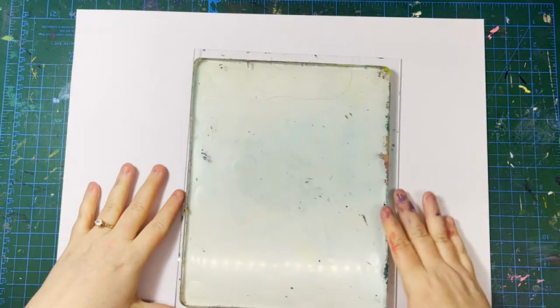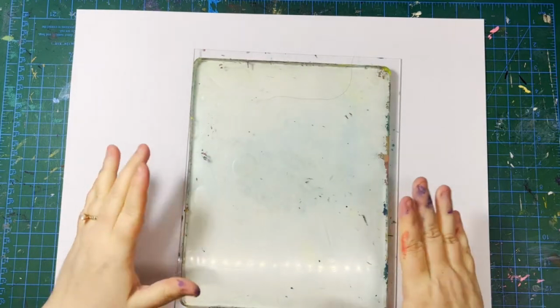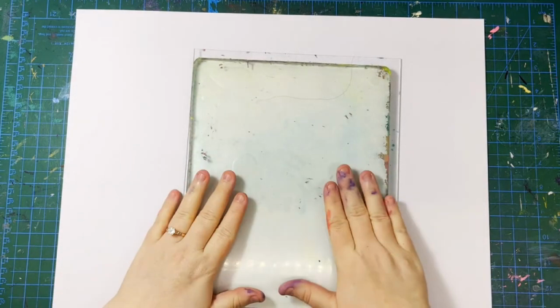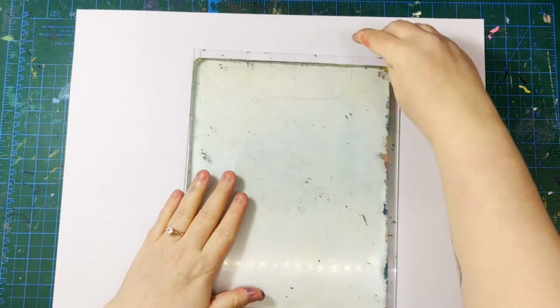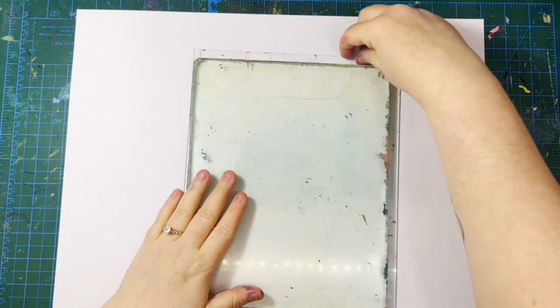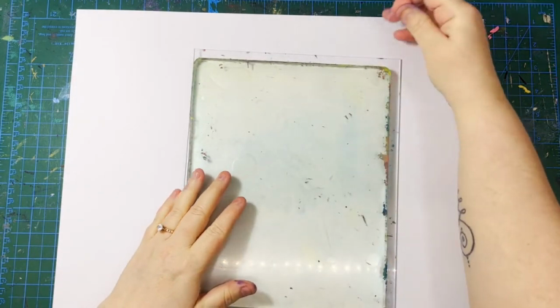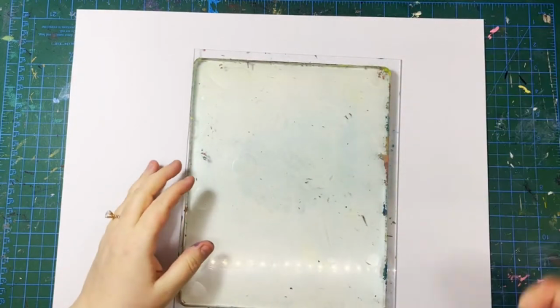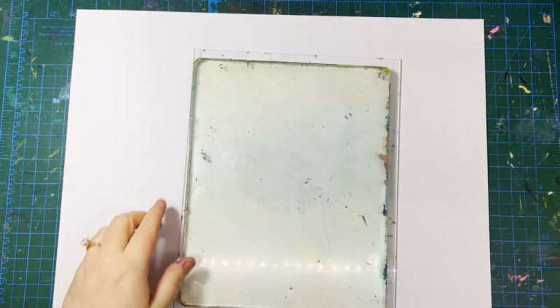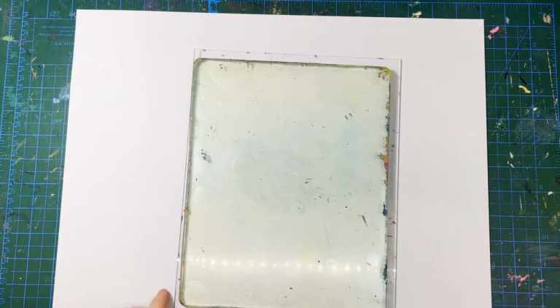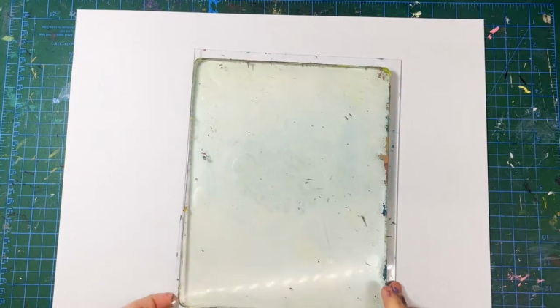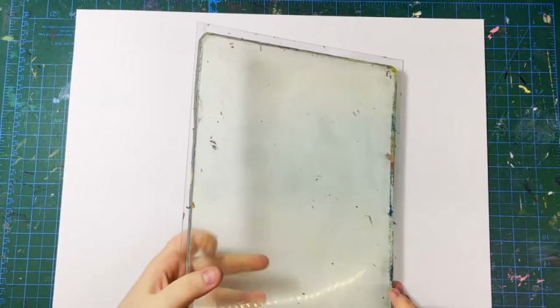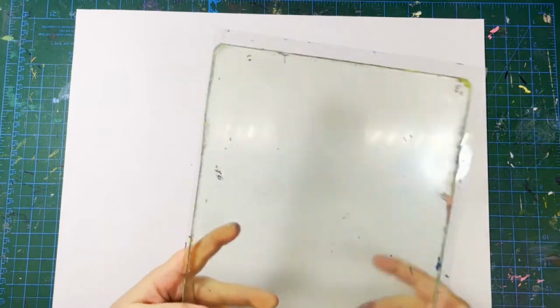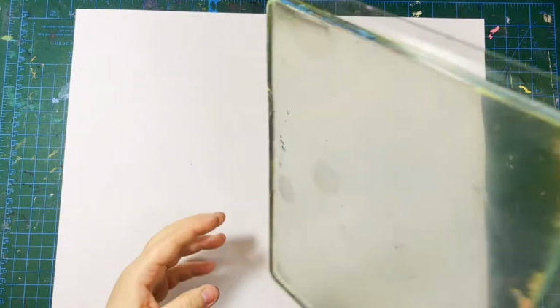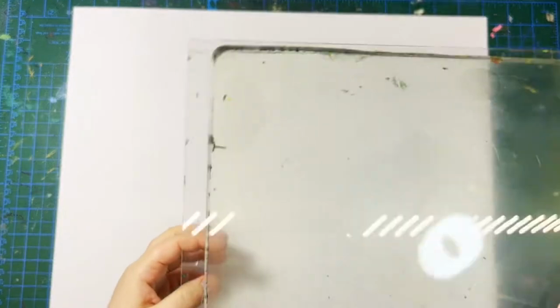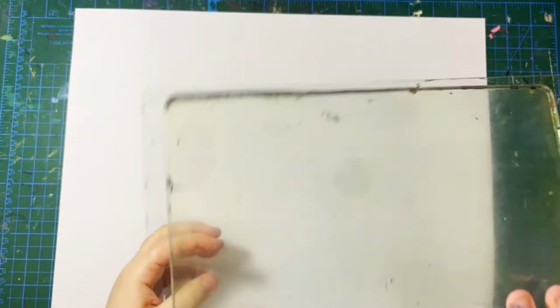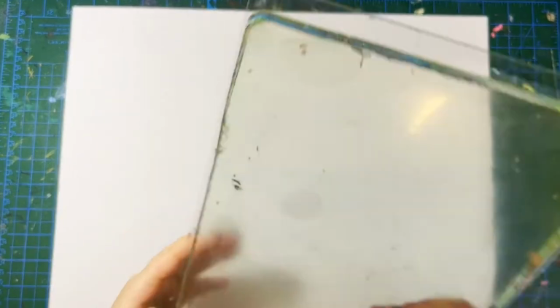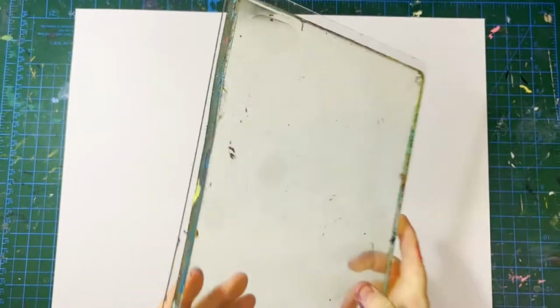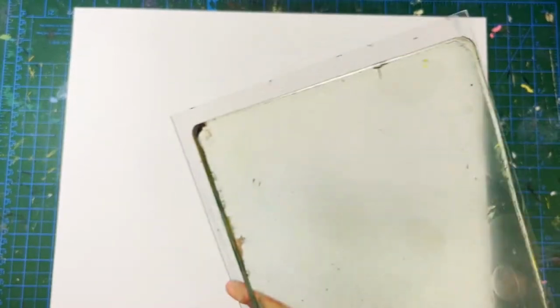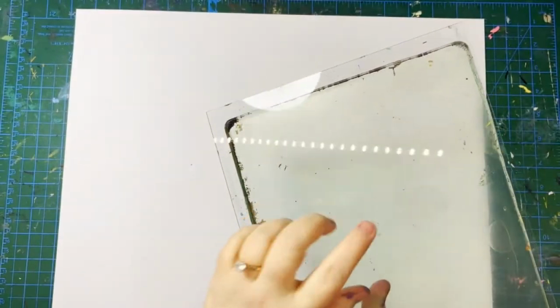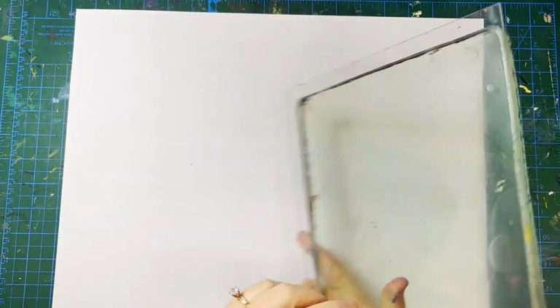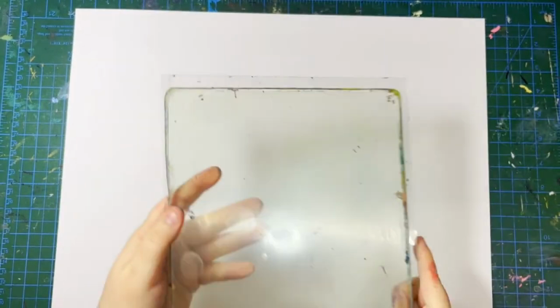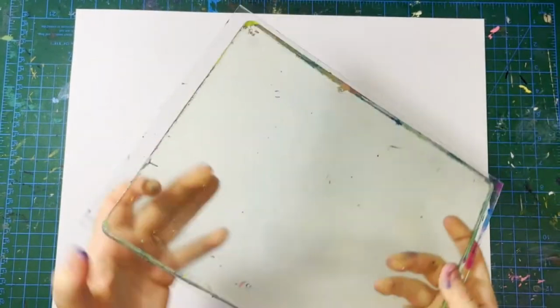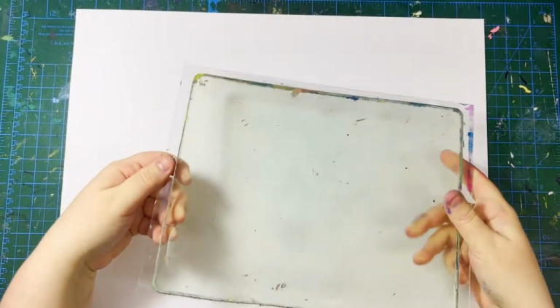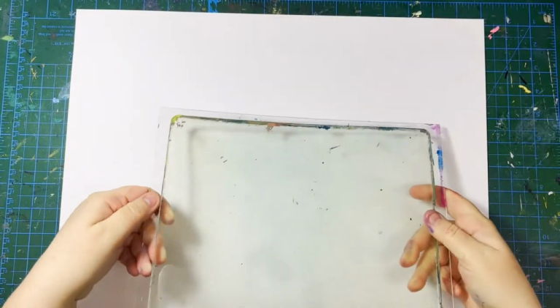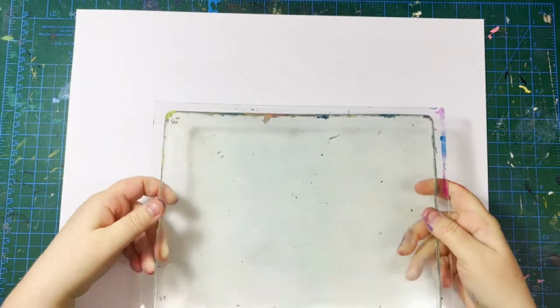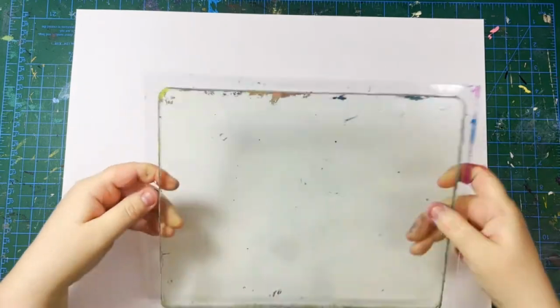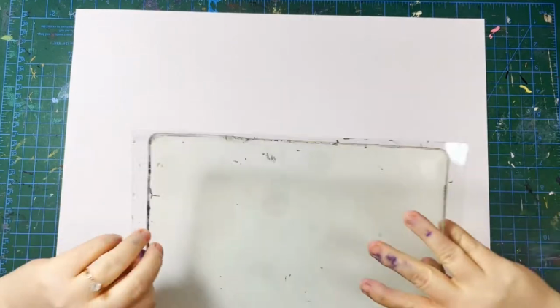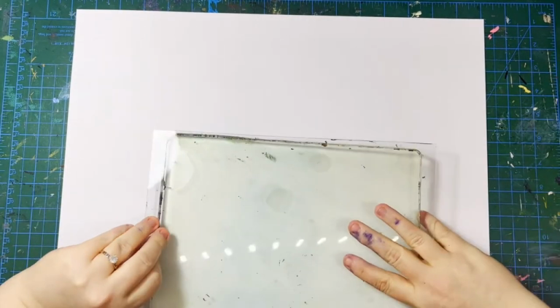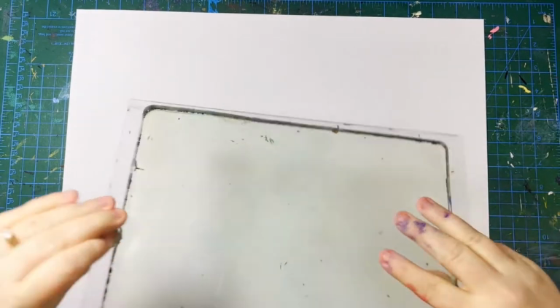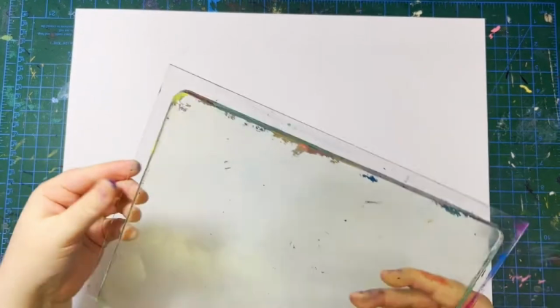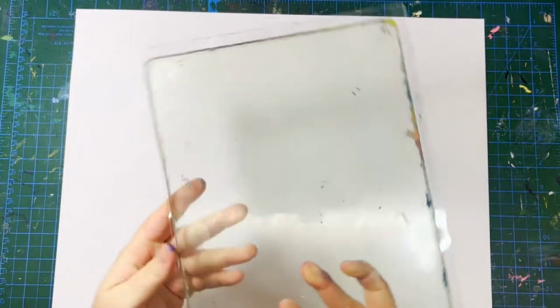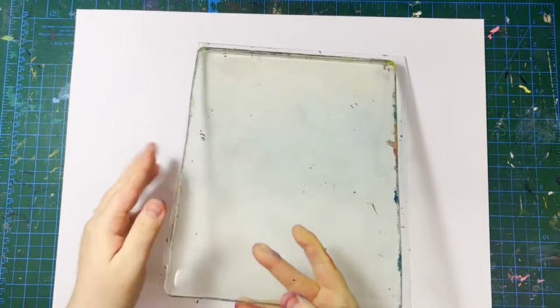So here's my gel plate. I like to mount it on a piece of plexiglass because that way I can pick it up and move it around, I can see what's going on on the back side, and I can actually also use it as a giant stamp if I want to.